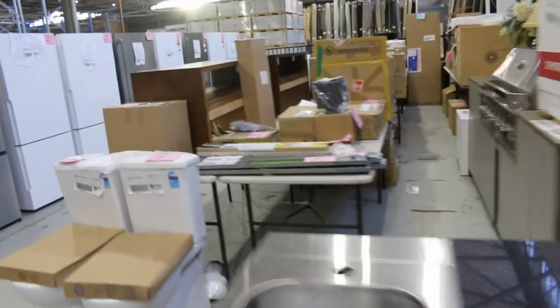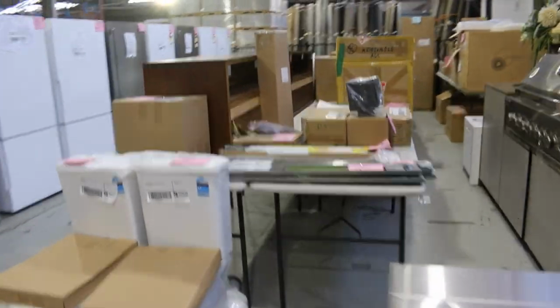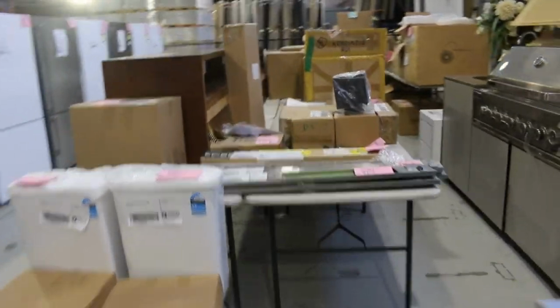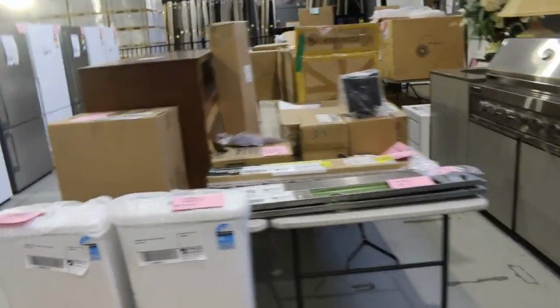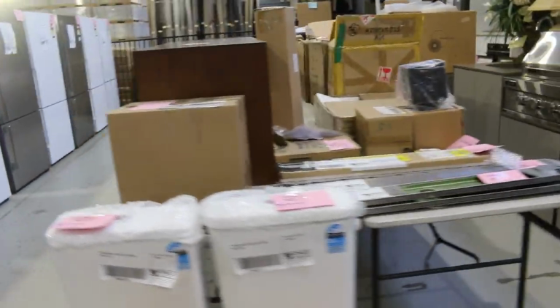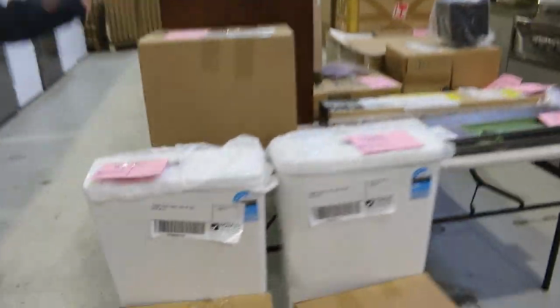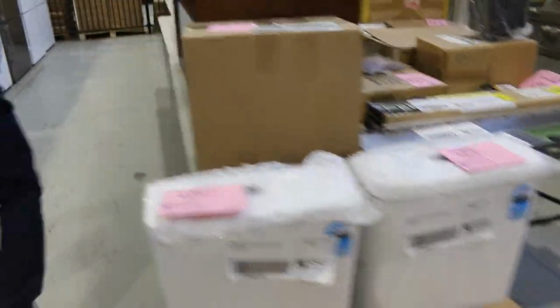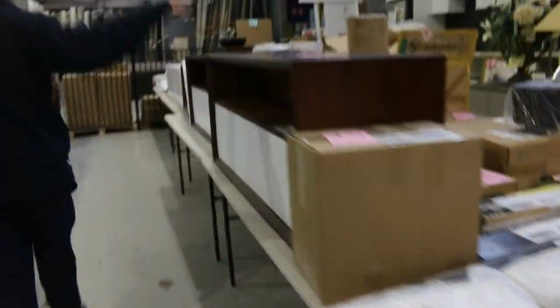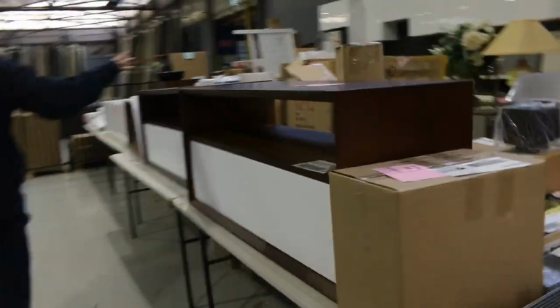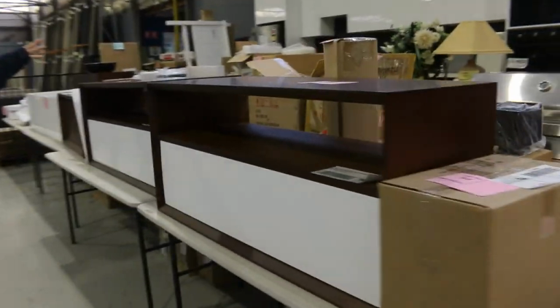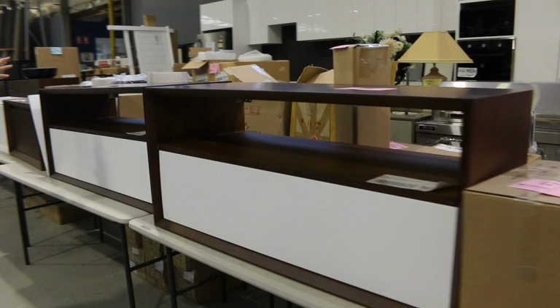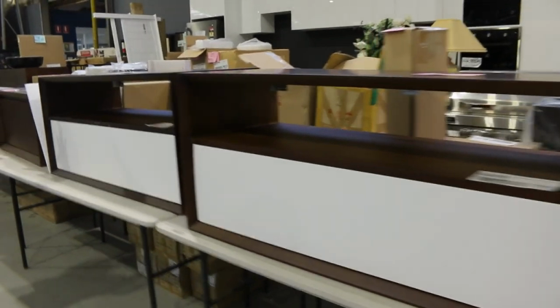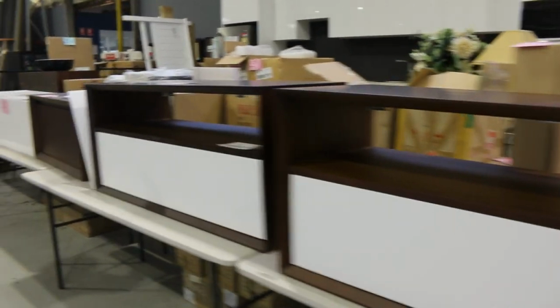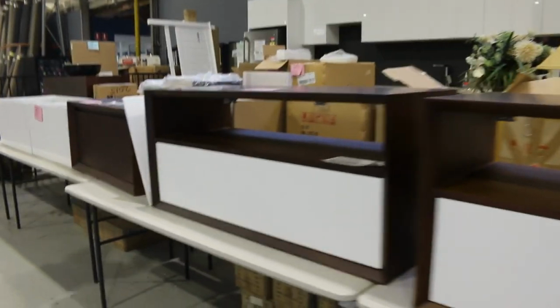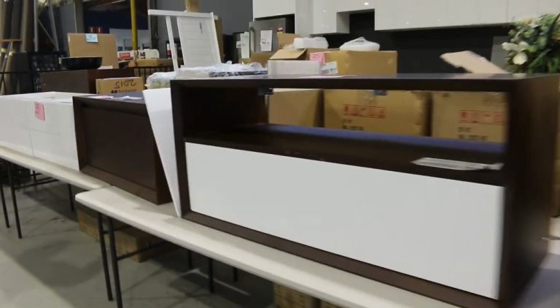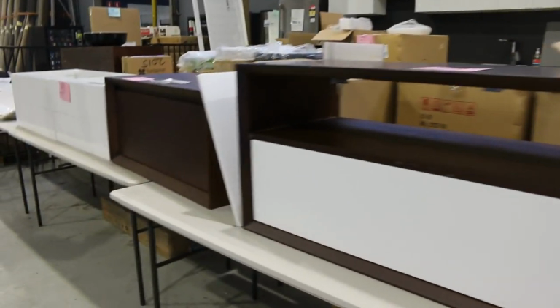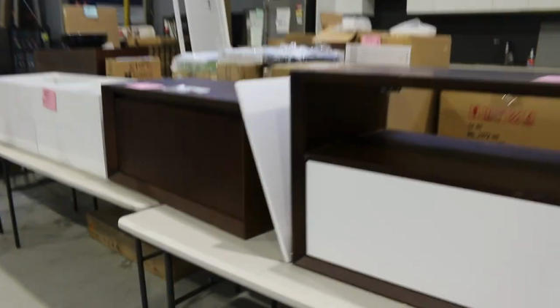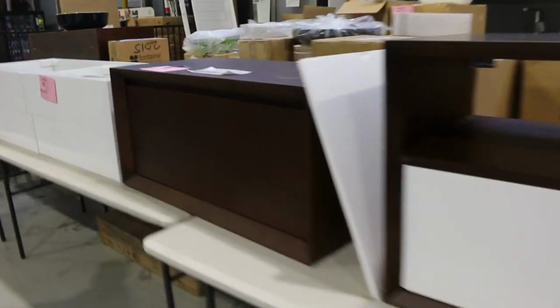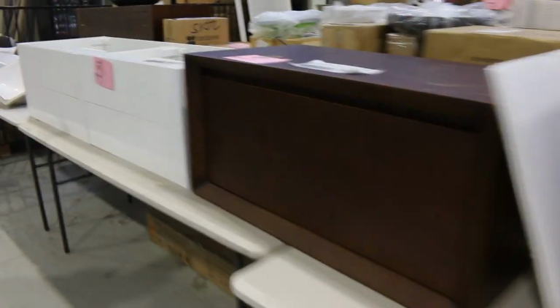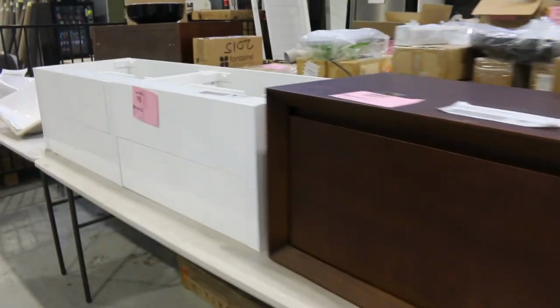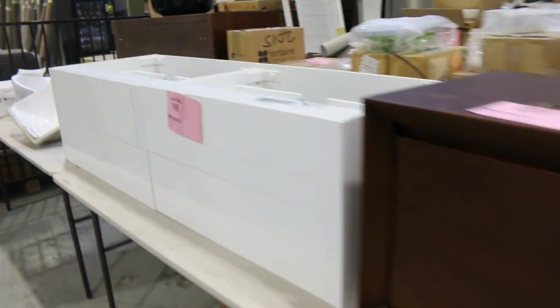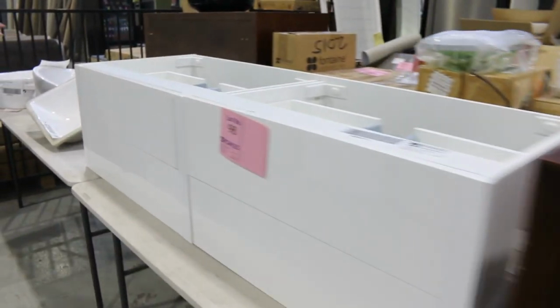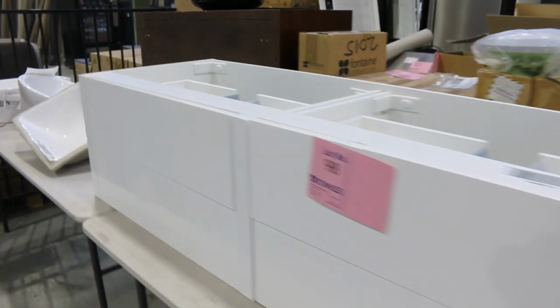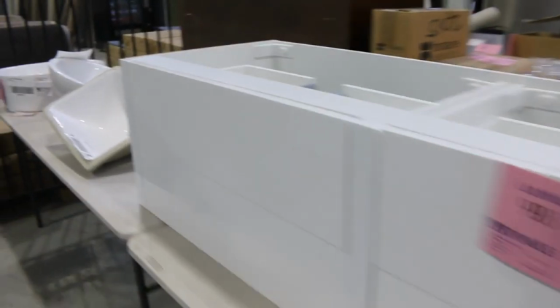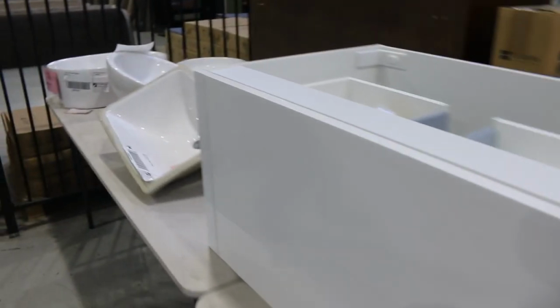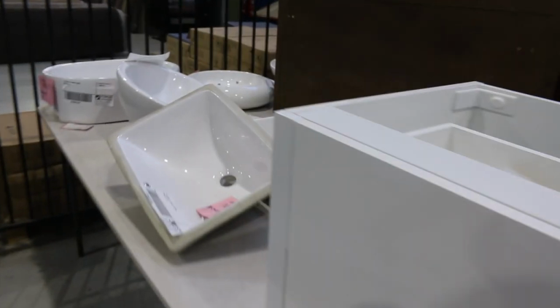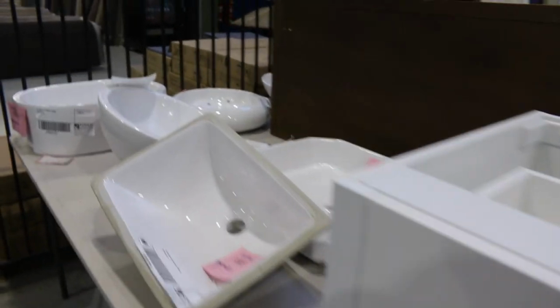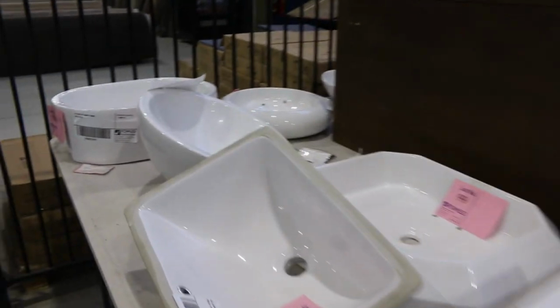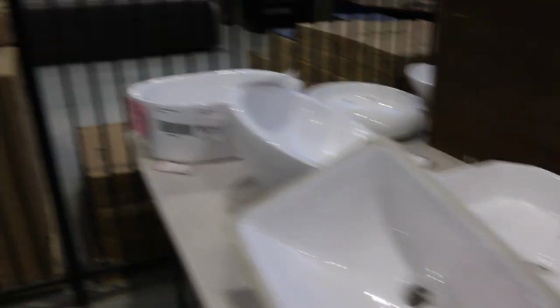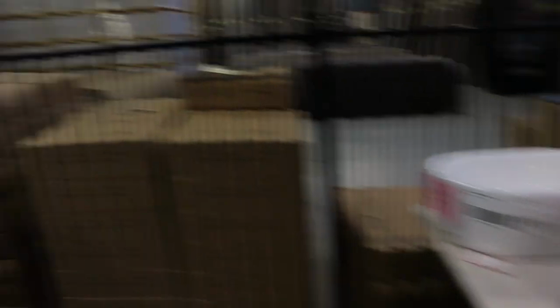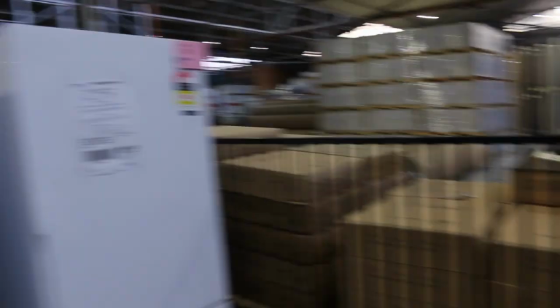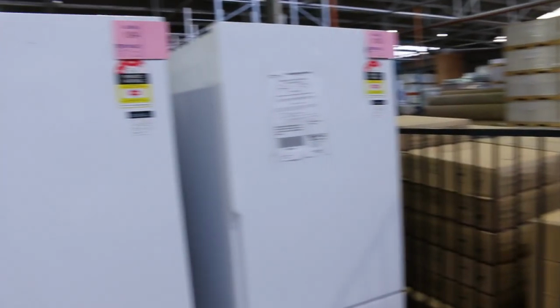Lots of bits and pieces through here — some toilet suites on the end, heaps of vanities to look at tomorrow, and loads of unreserved pallets. There are some vanity bowls on the end as well, and they'll be unreserved.